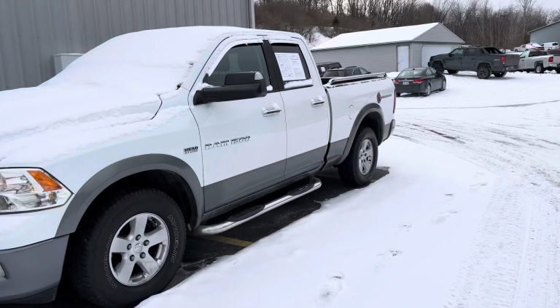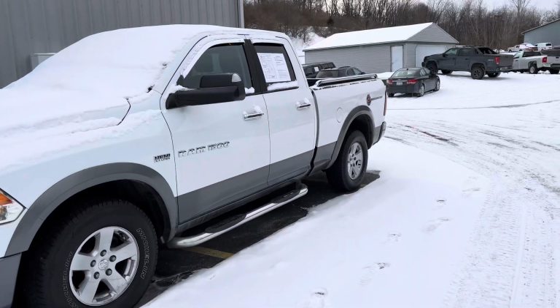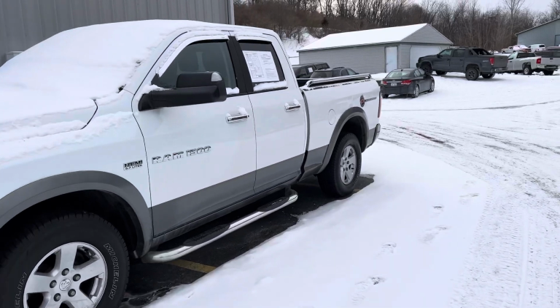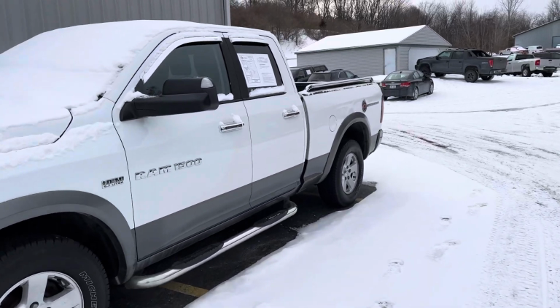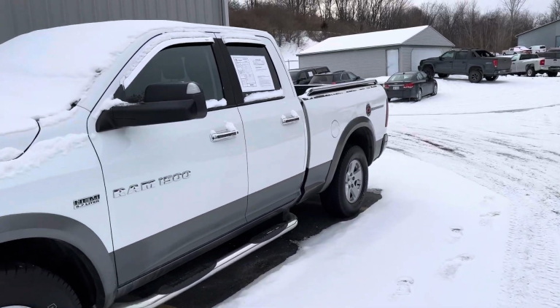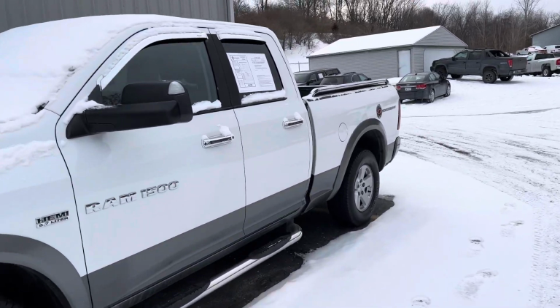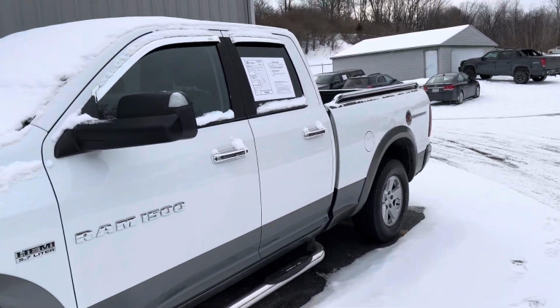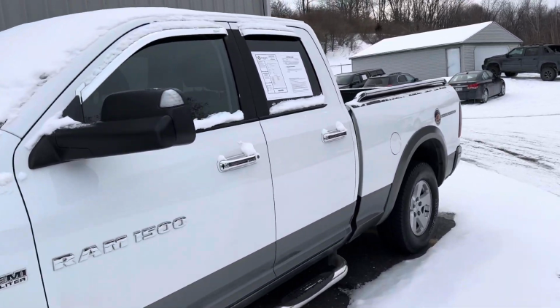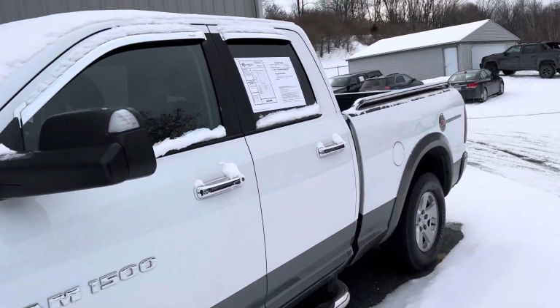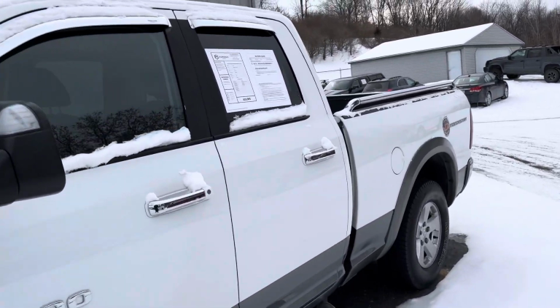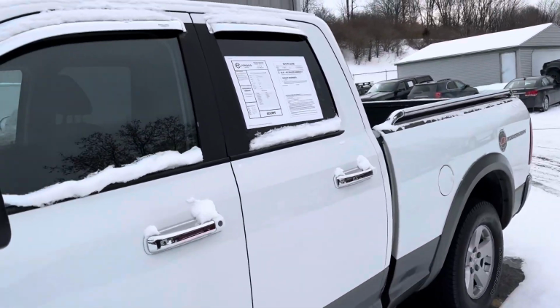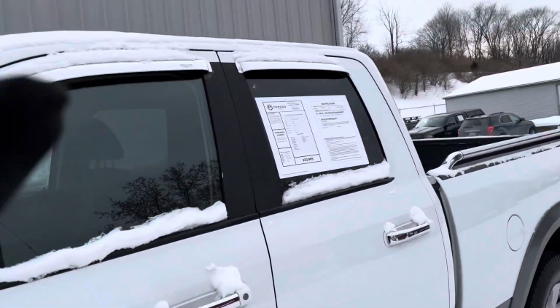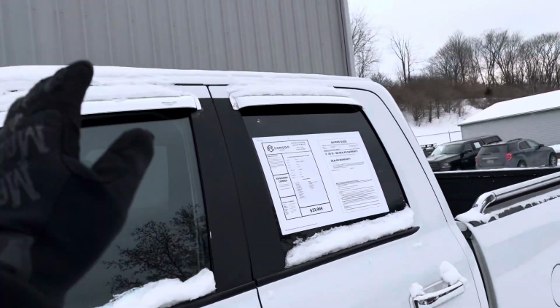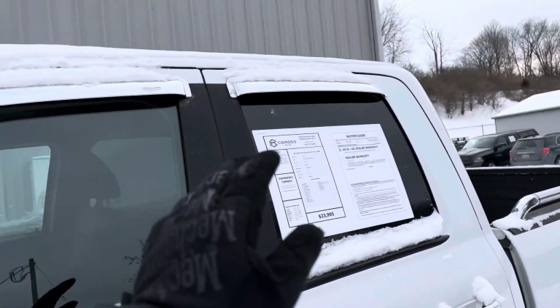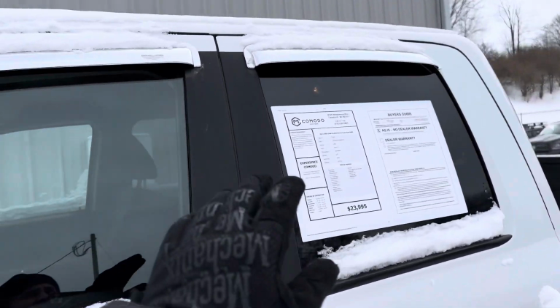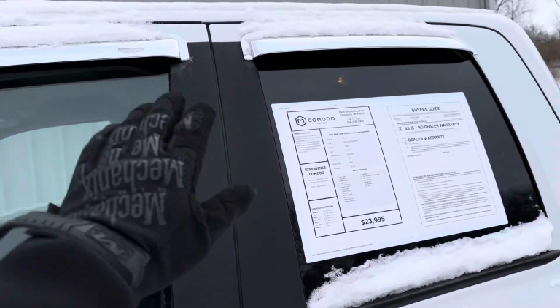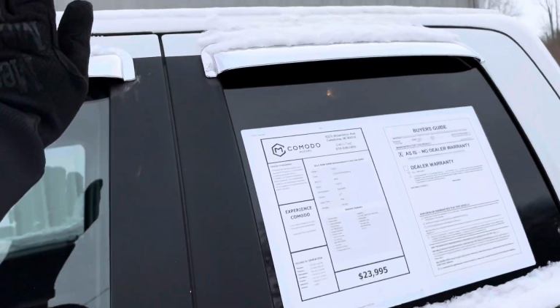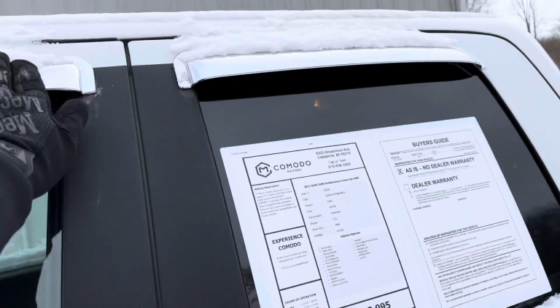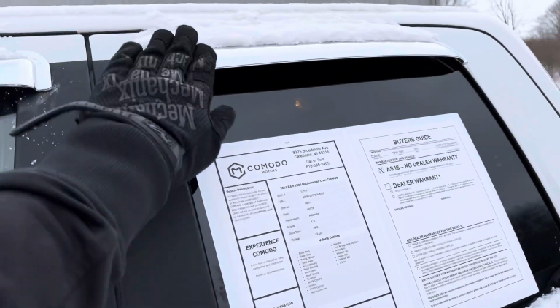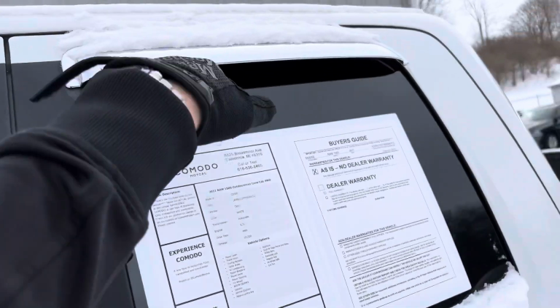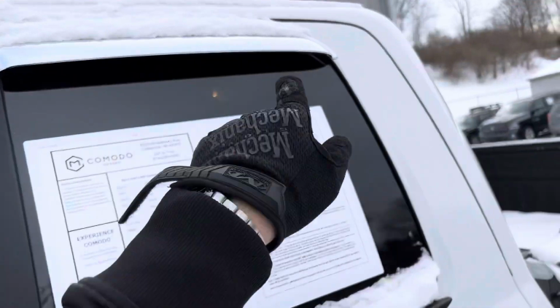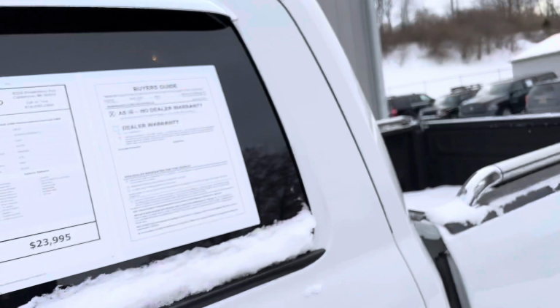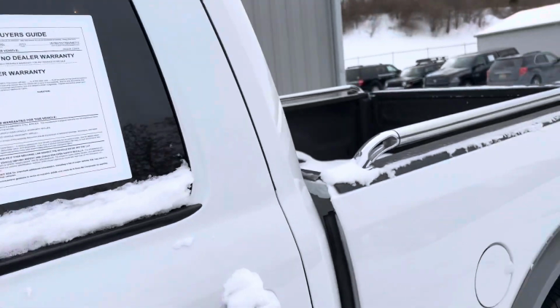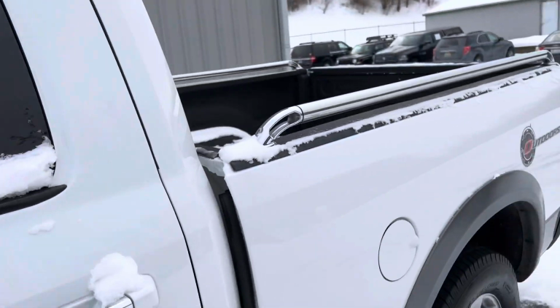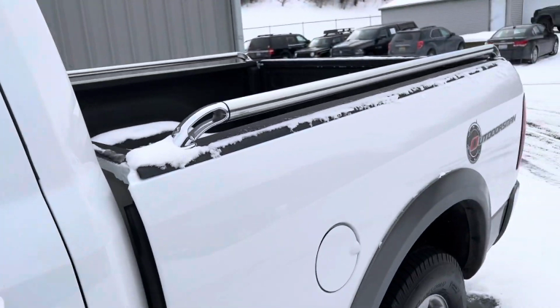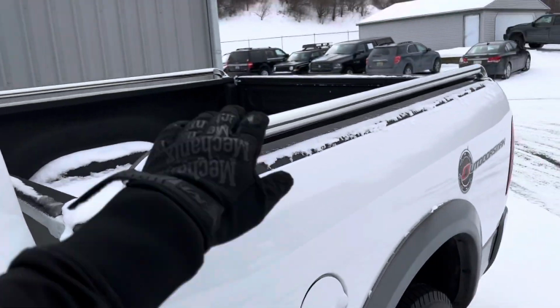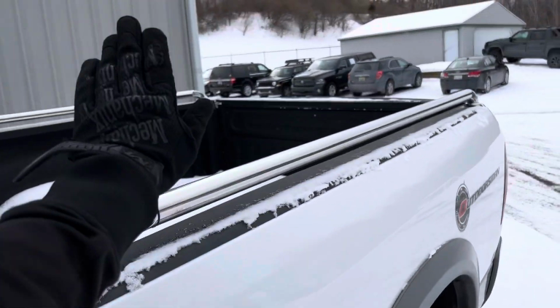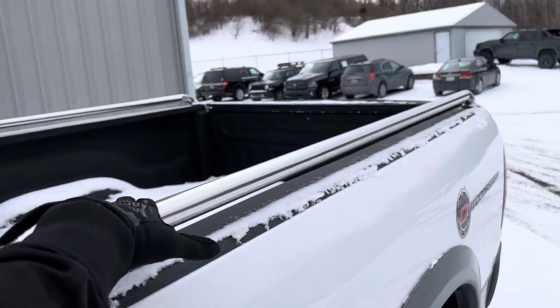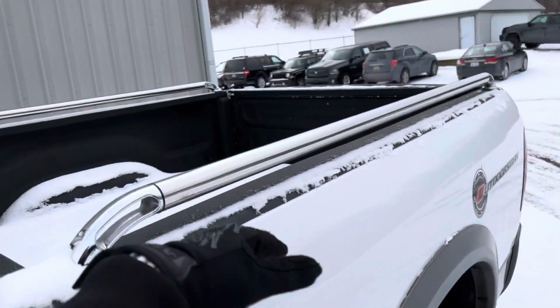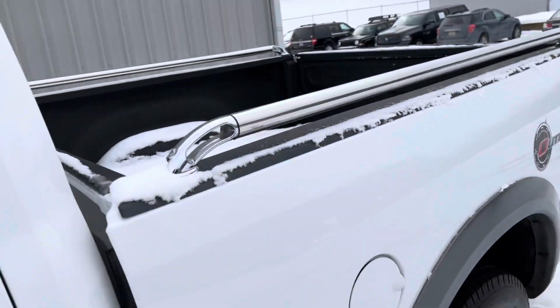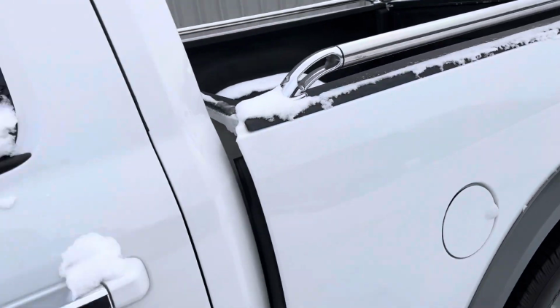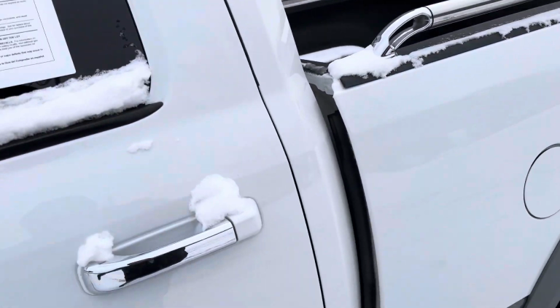This thing's dialed in — 83,000 miles. This was senior-owned, $23,985. Chrome AVS window guards, chrome bed rail caps.